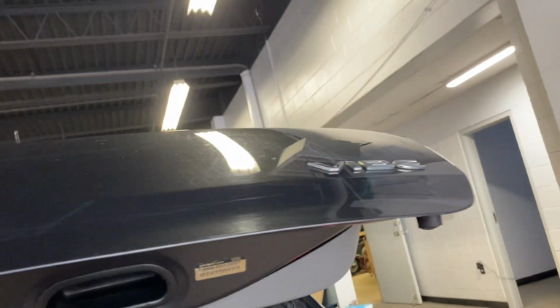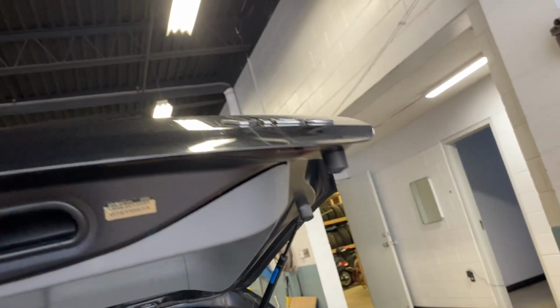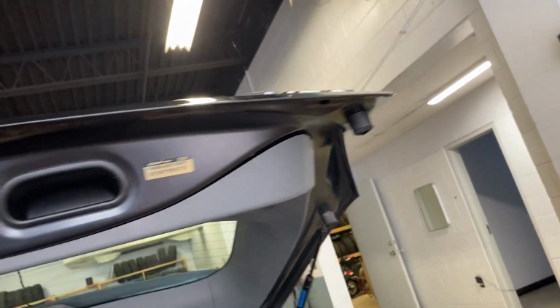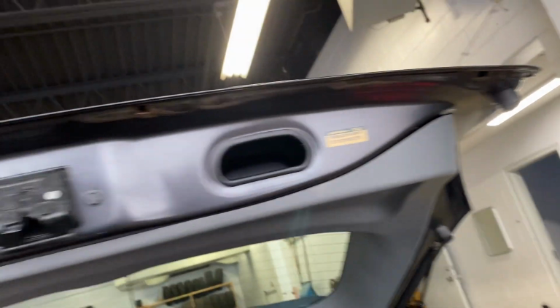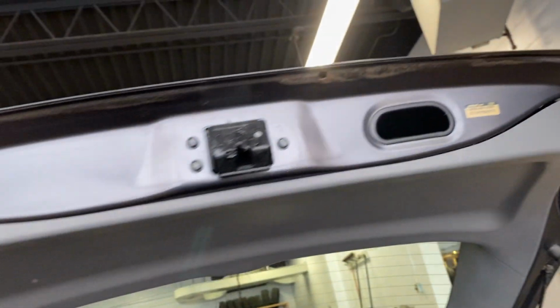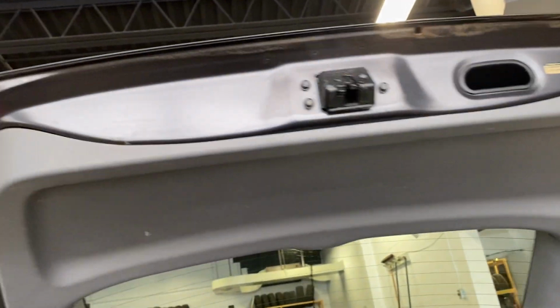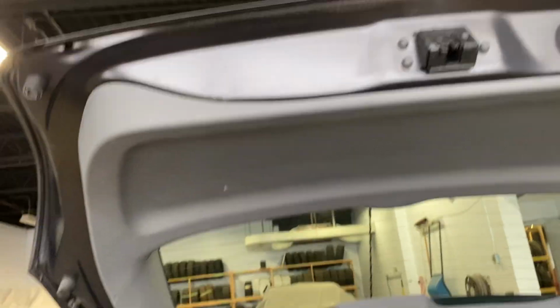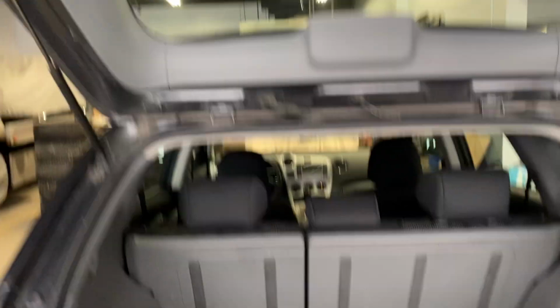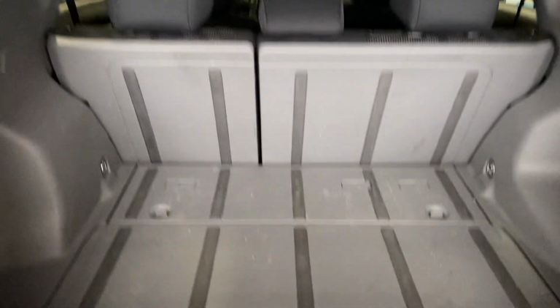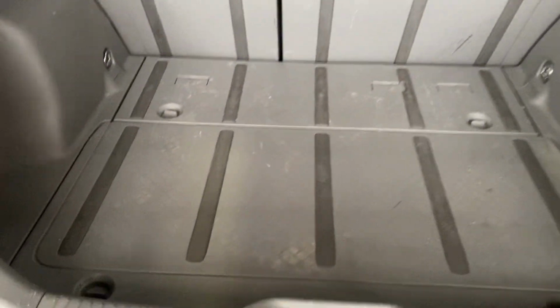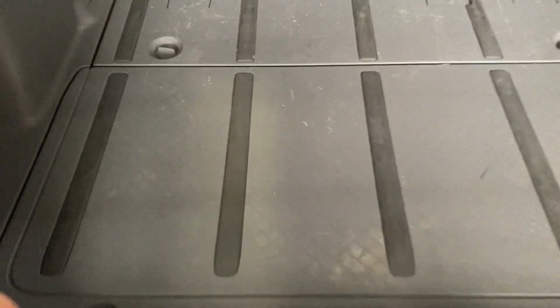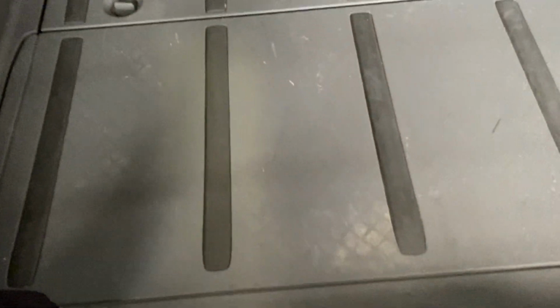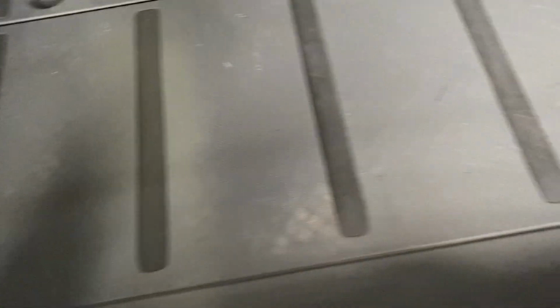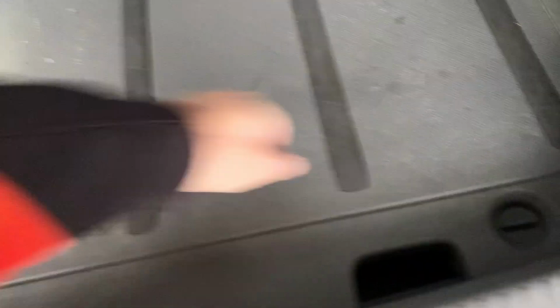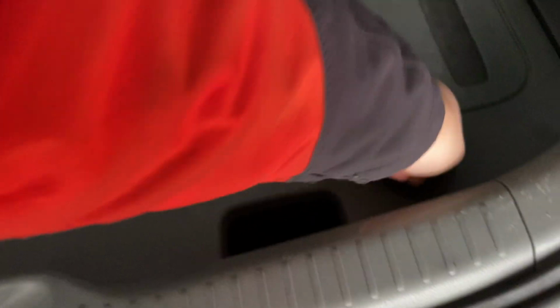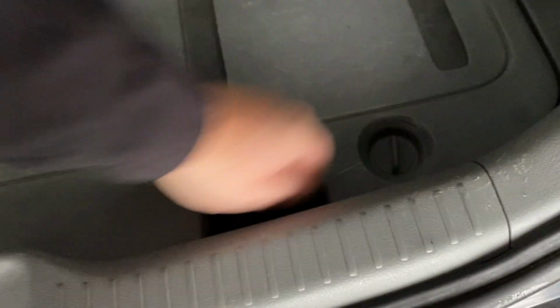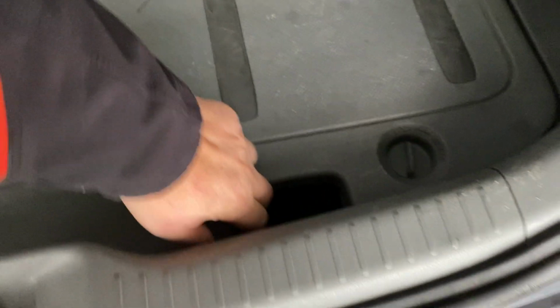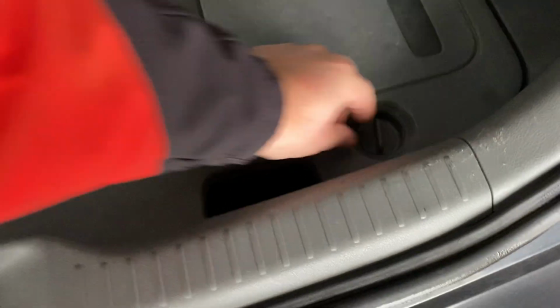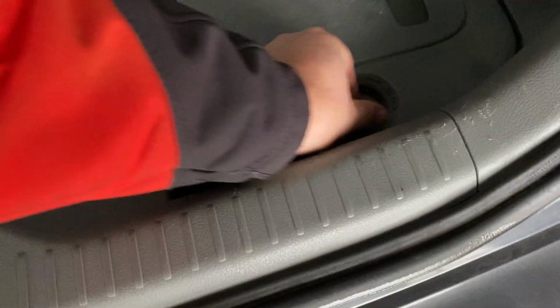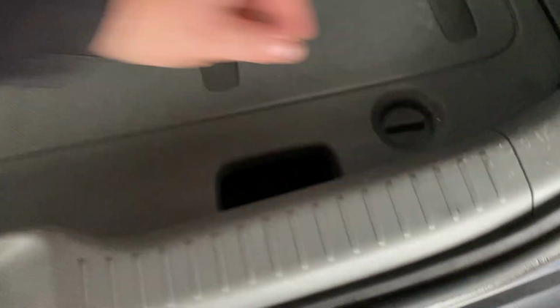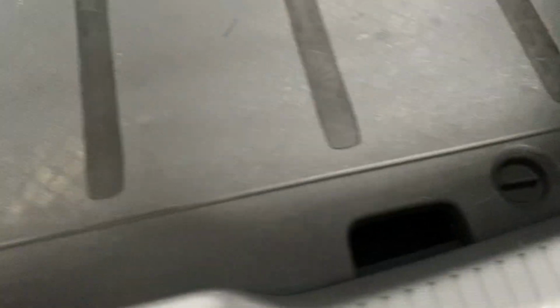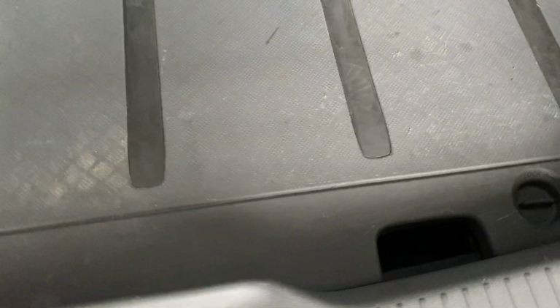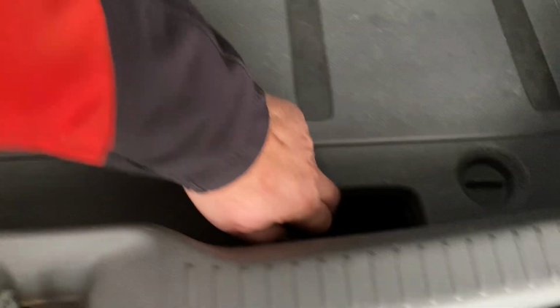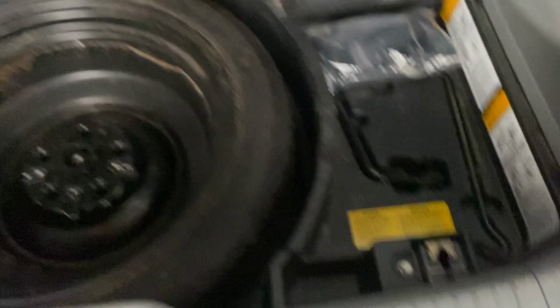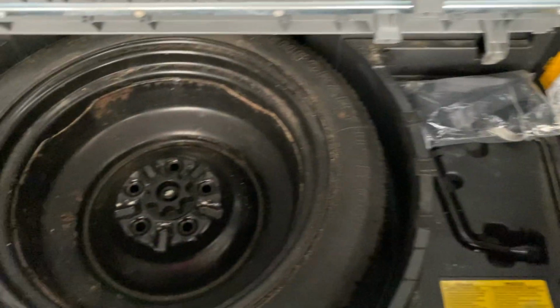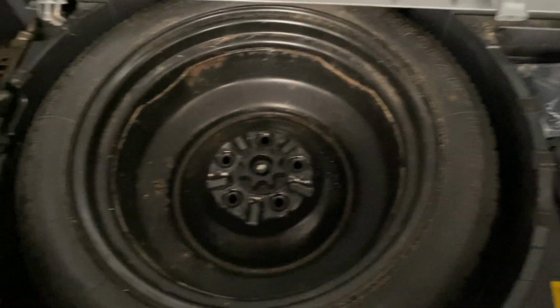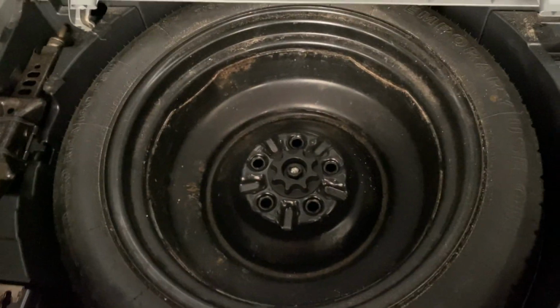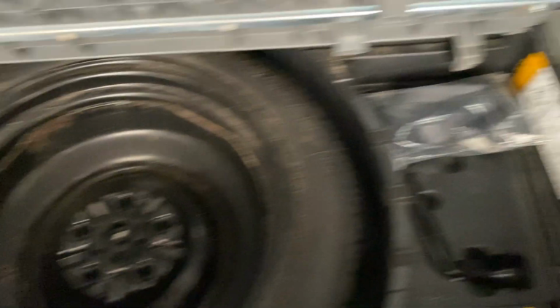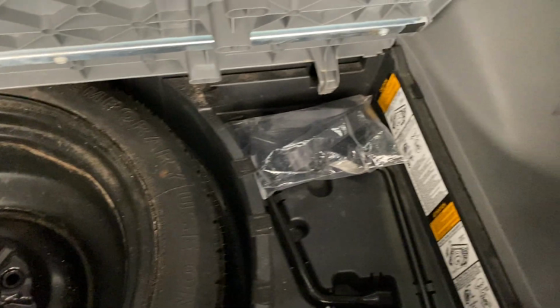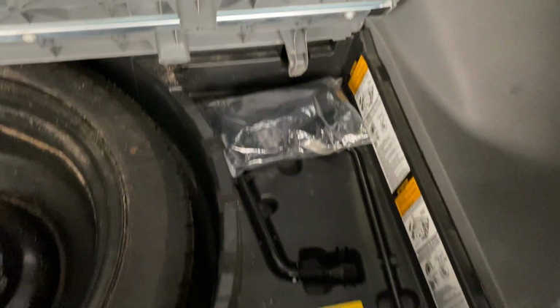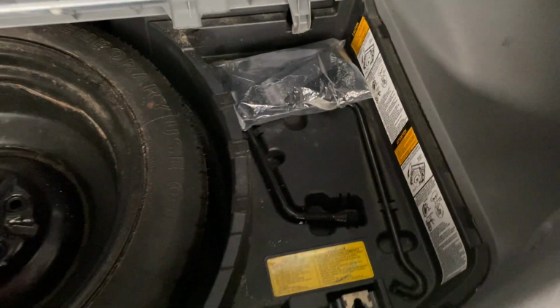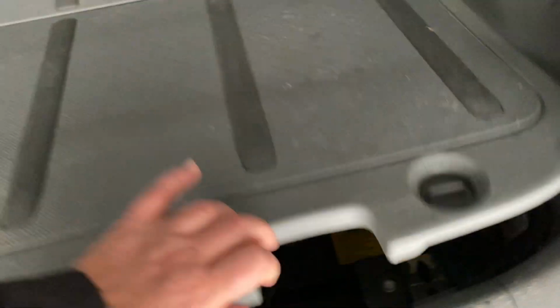Bottom of the rear gate is in good shape, no issues at all. Looks like it's been undercoated. It does have the spare underneath, along with the jack and the little bits to go with it.